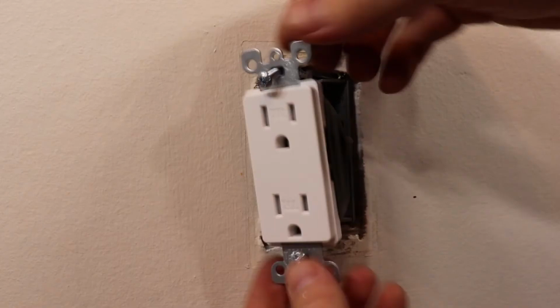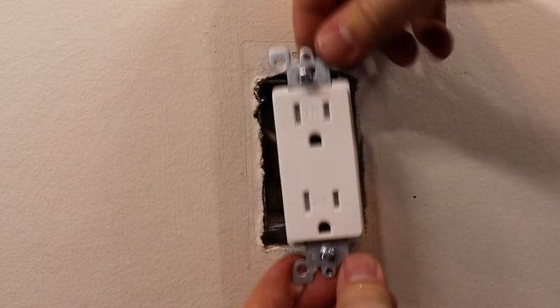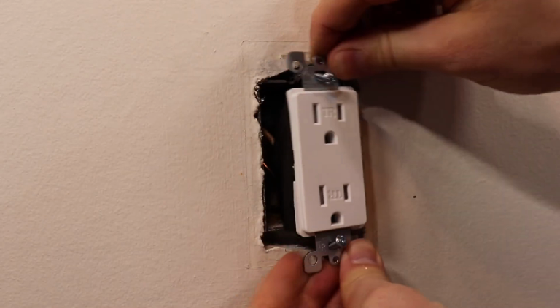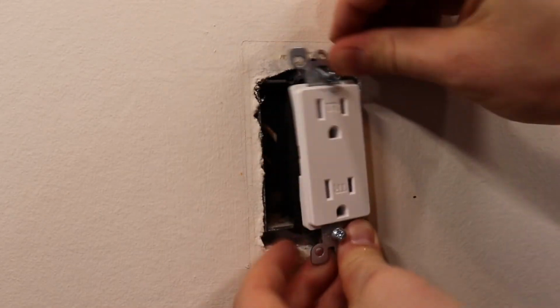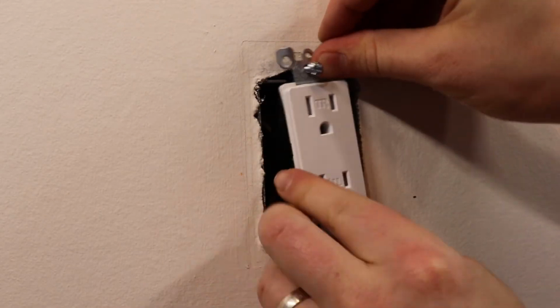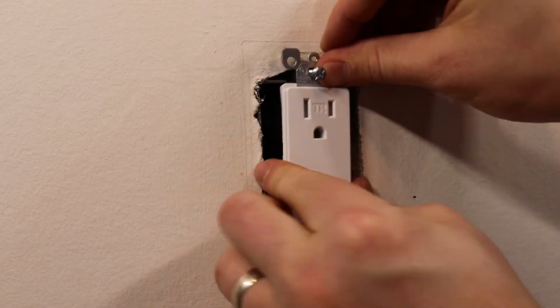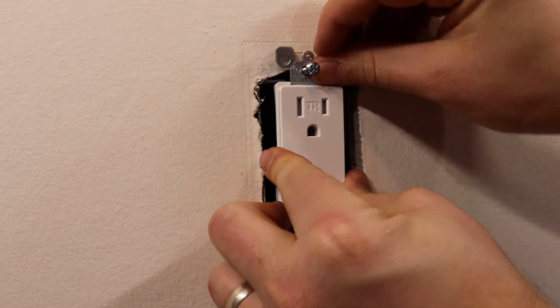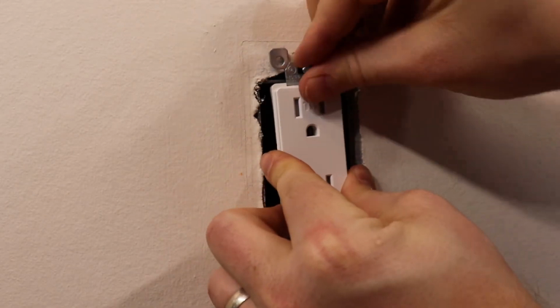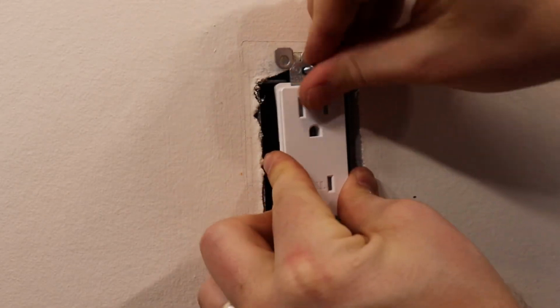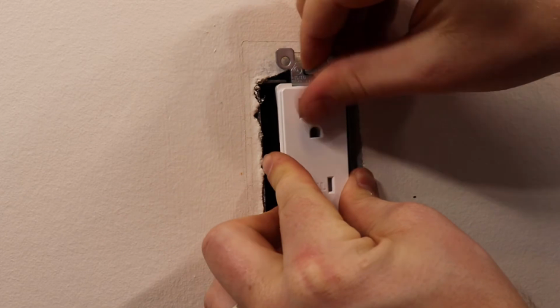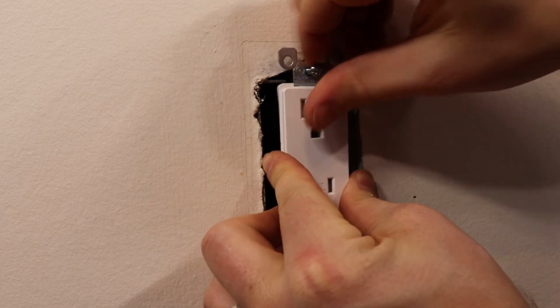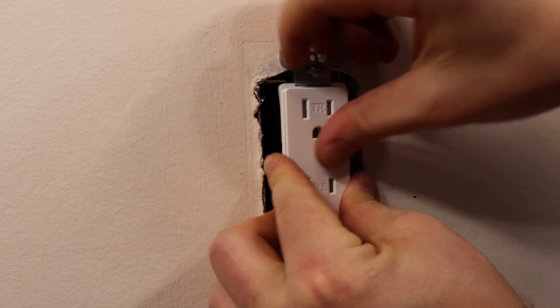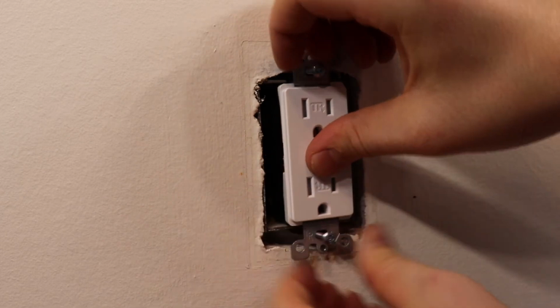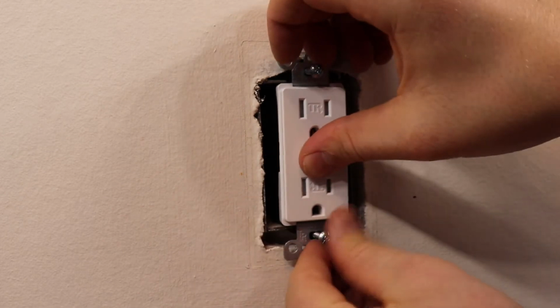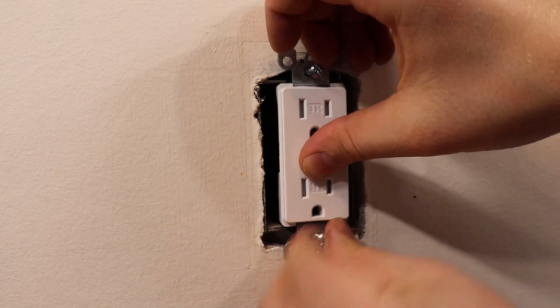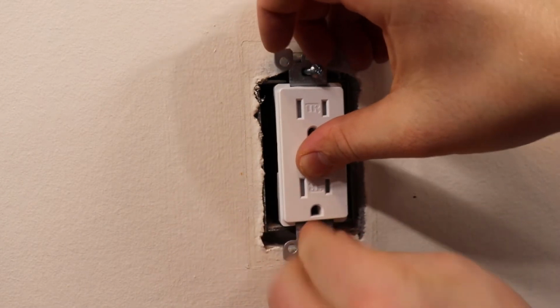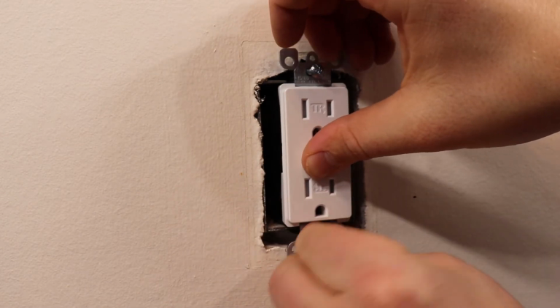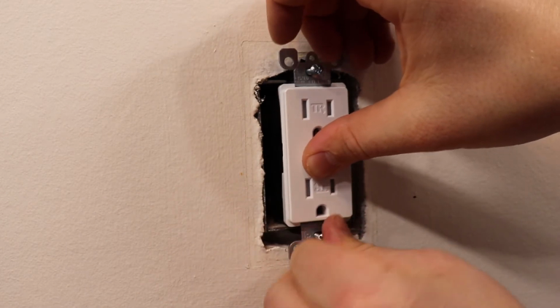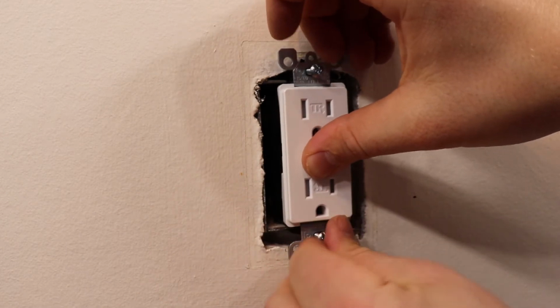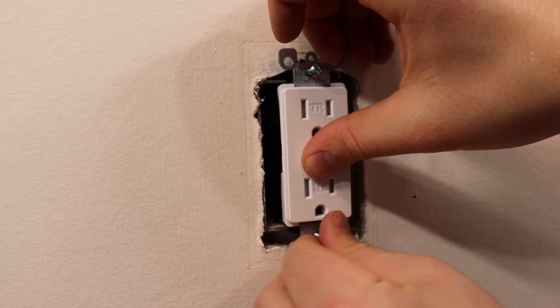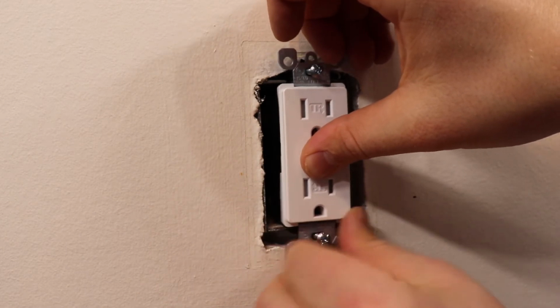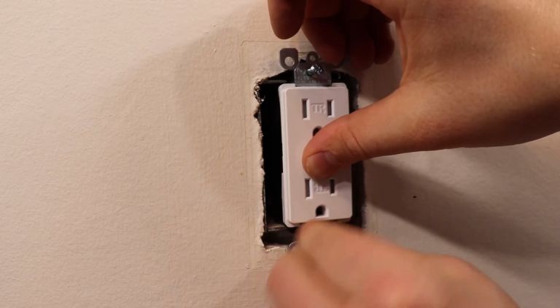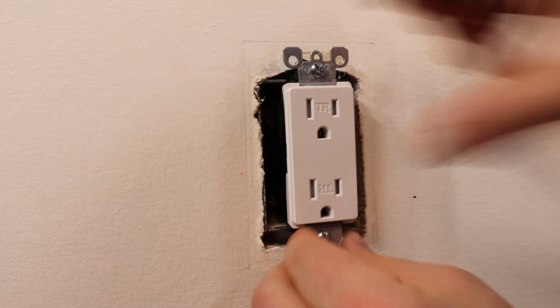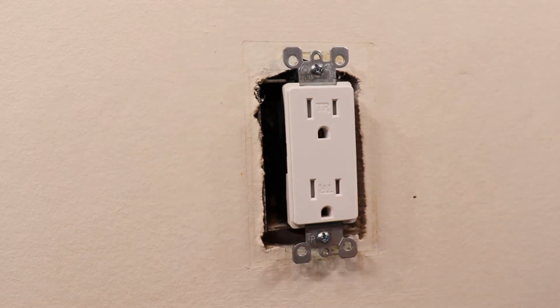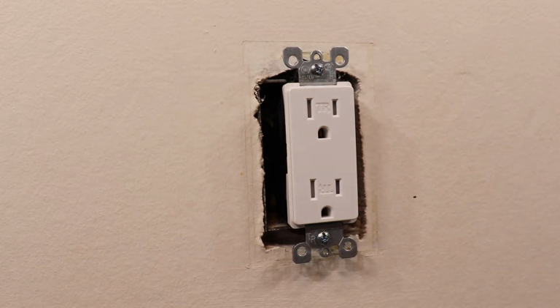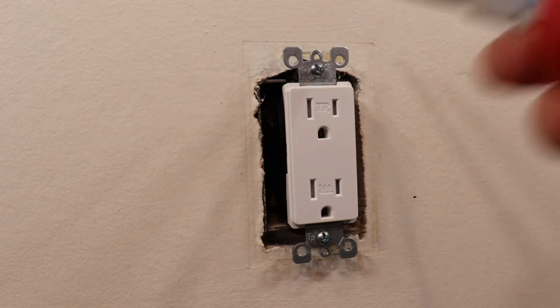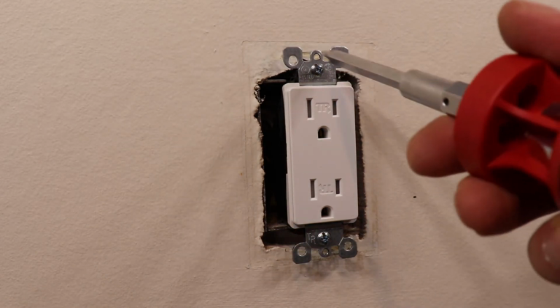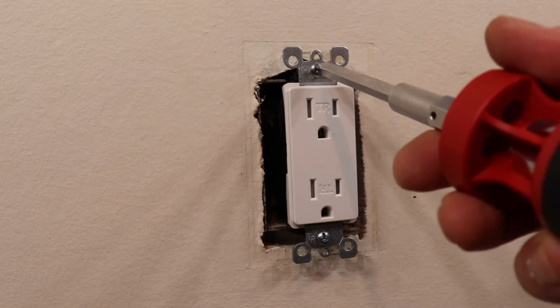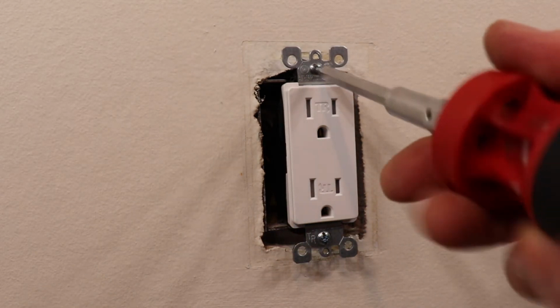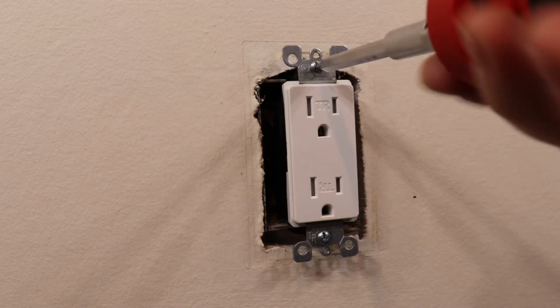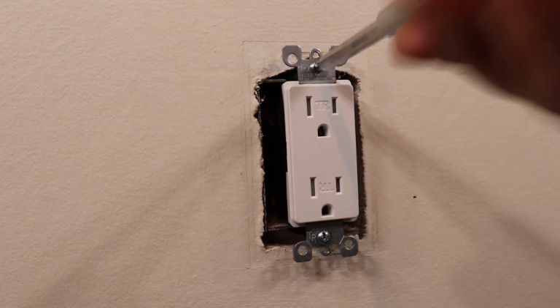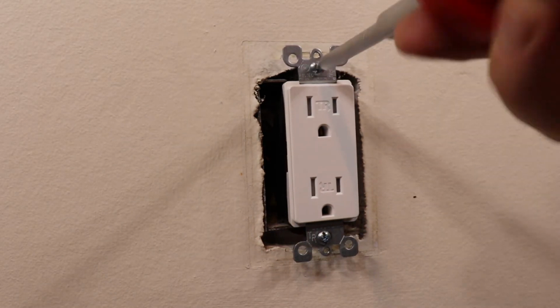Push the wiring back into the box. Square the outlet to its surroundings and tighten the retaining screws. Once secure, install the new cover plate. Be careful not to over-tighten as the plate may crack.